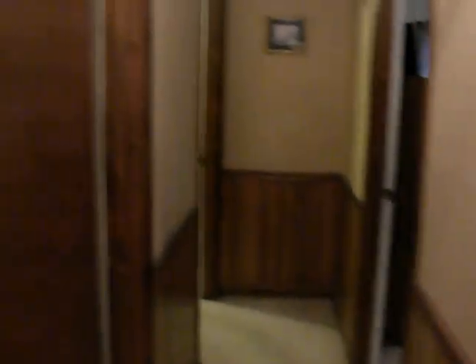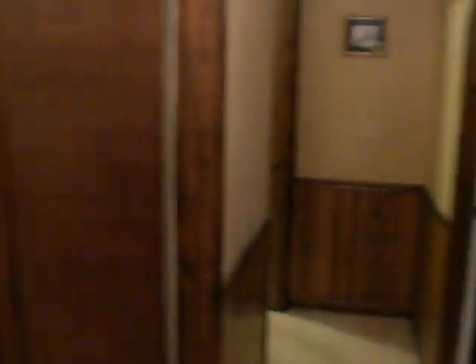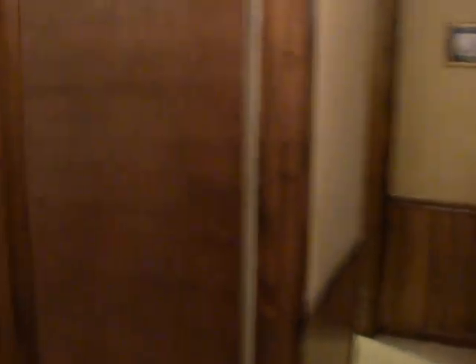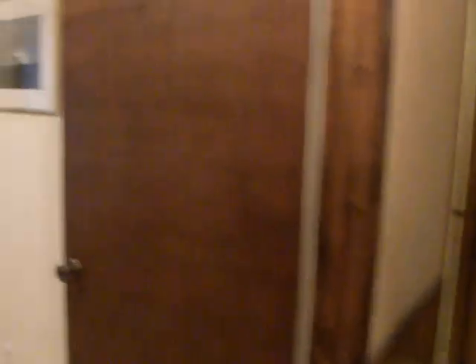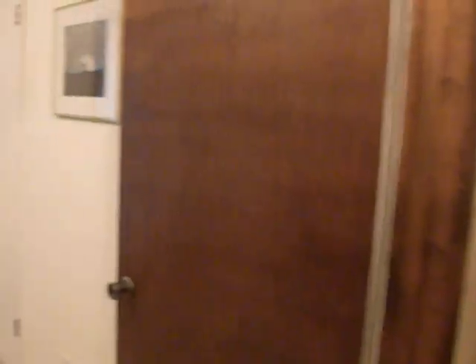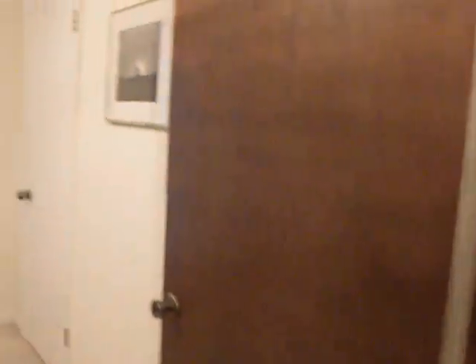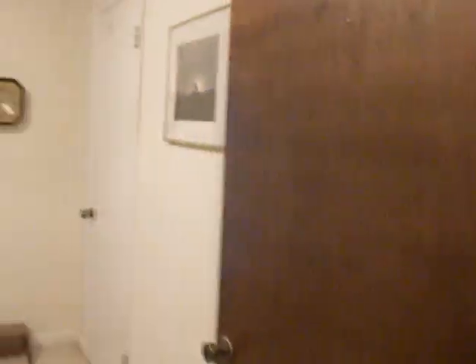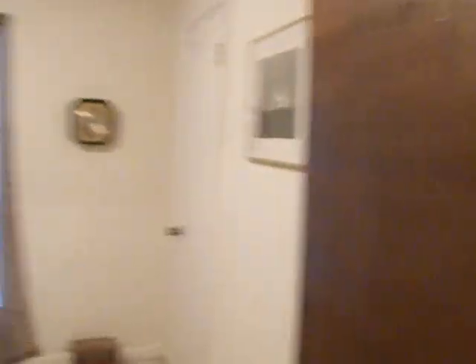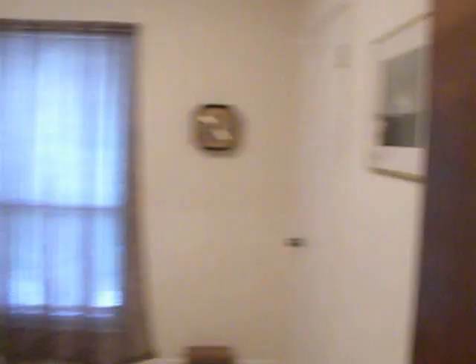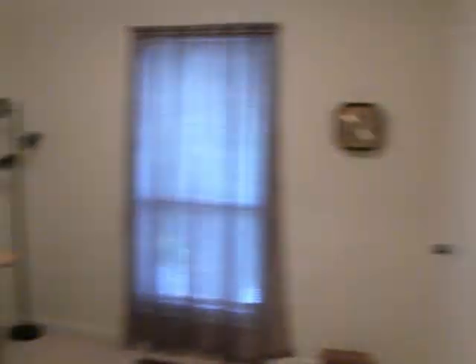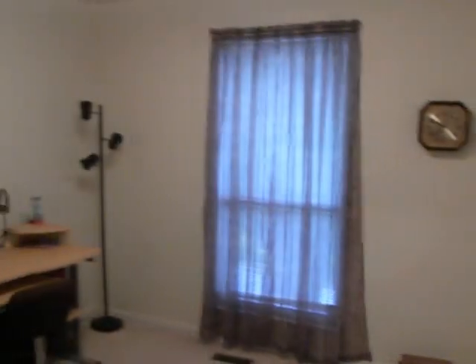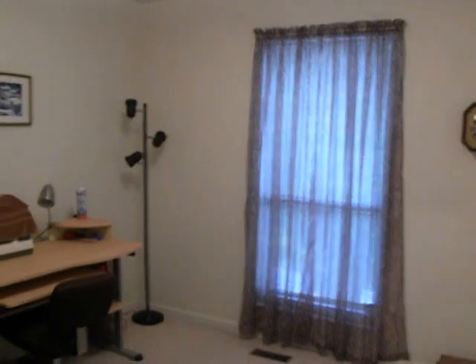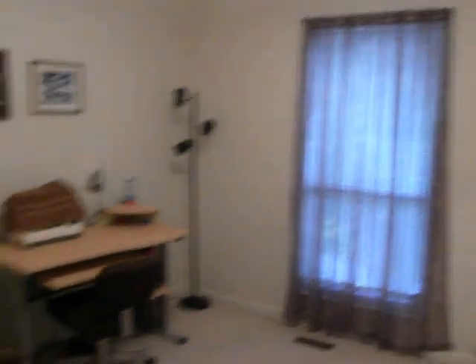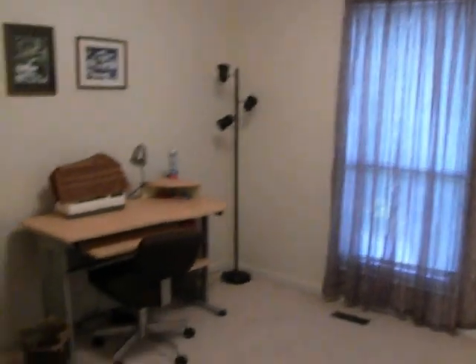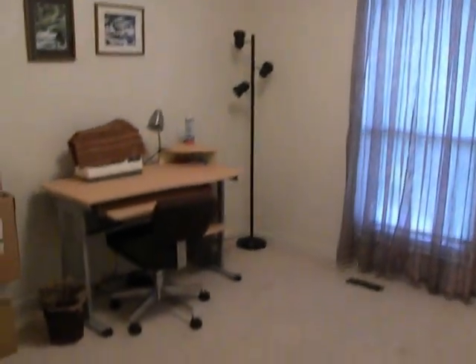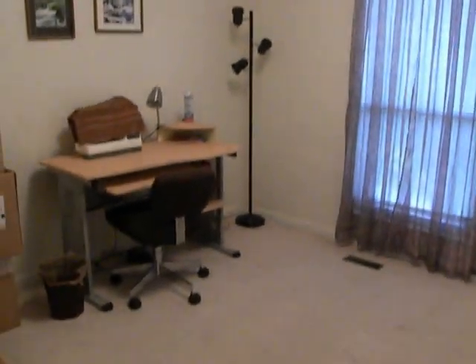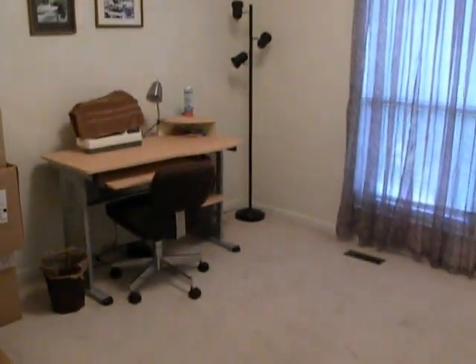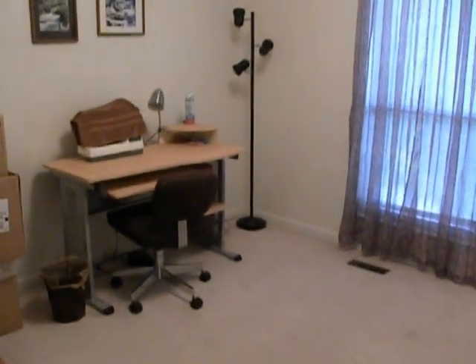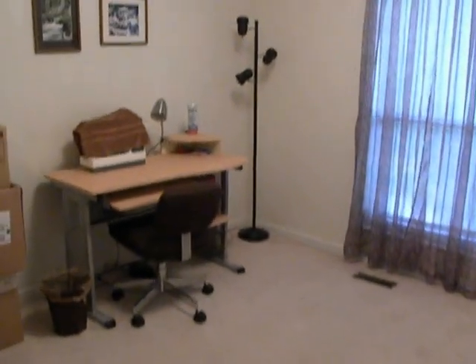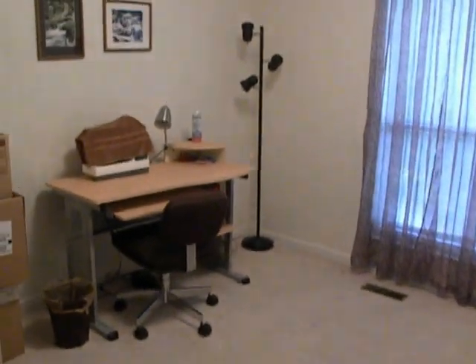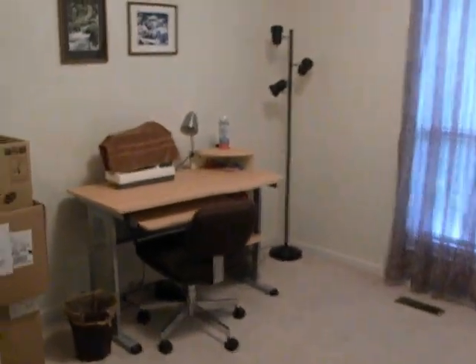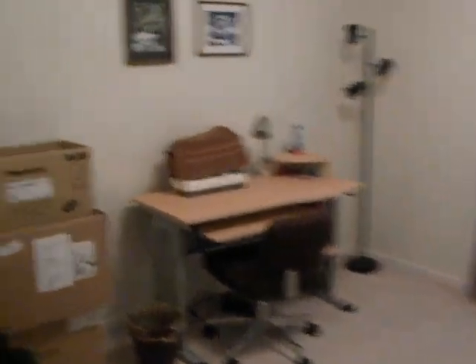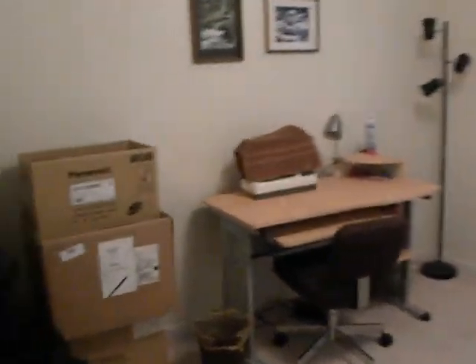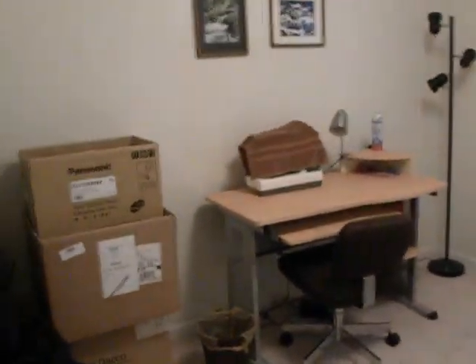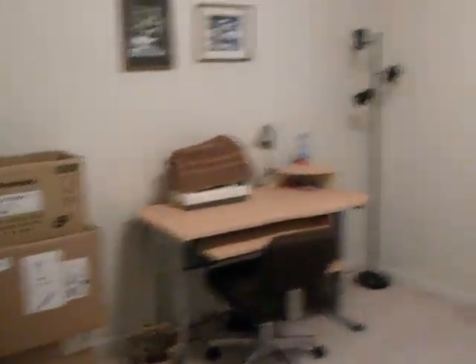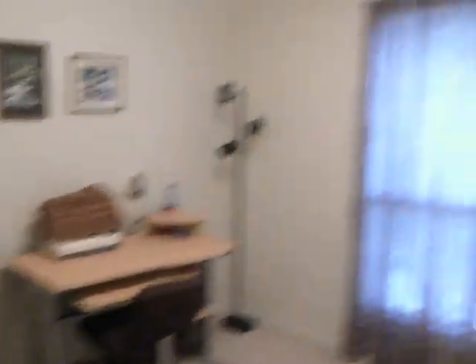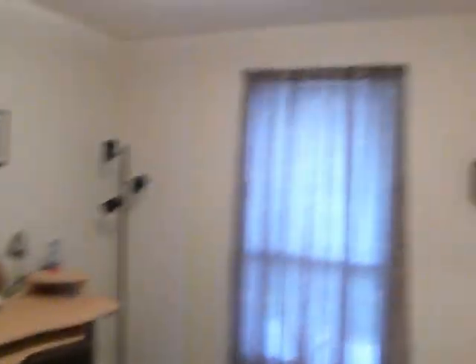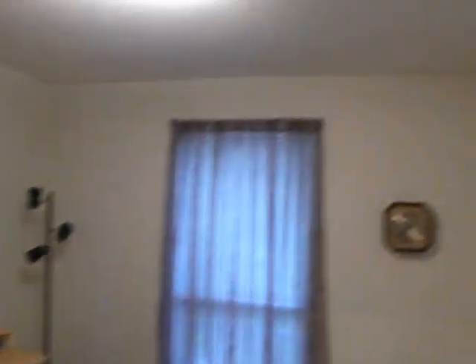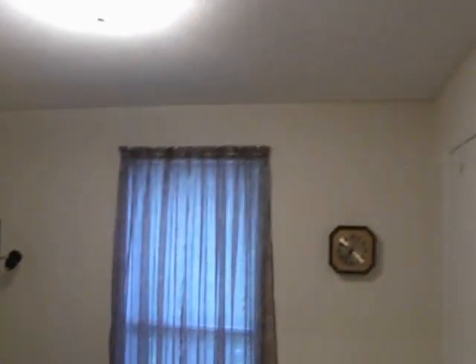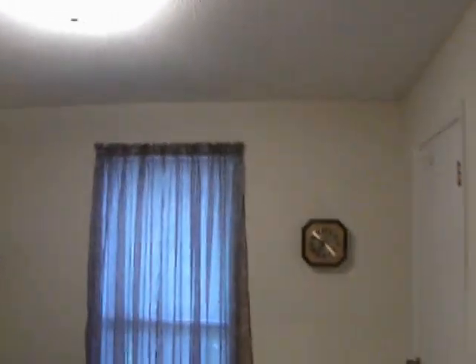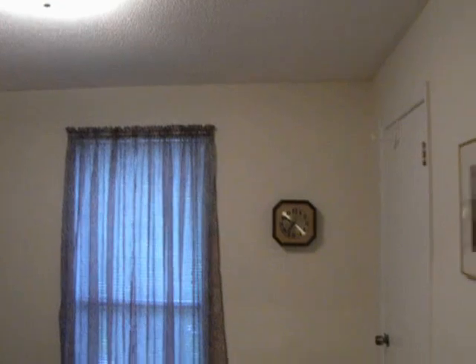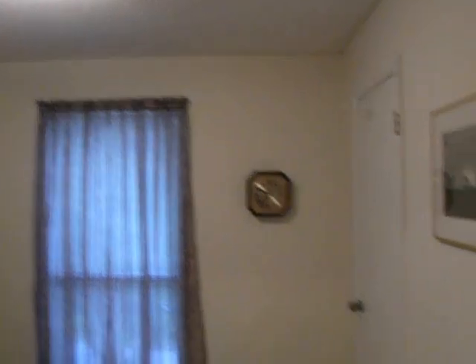The first bedroom on the left here — good sized room. It's empty right now.